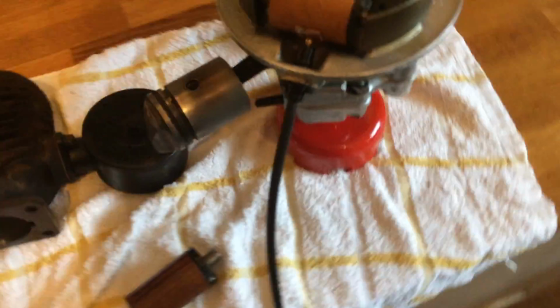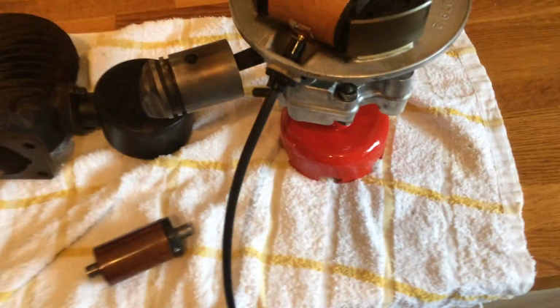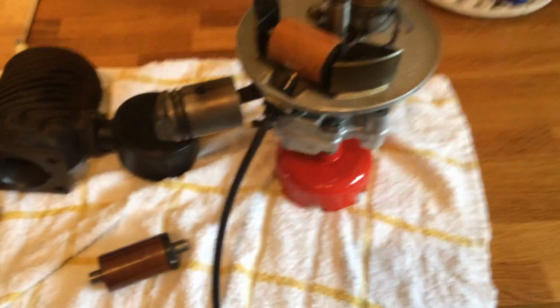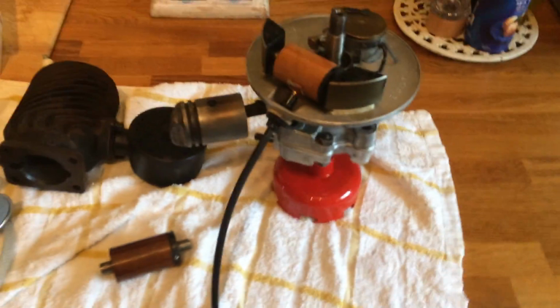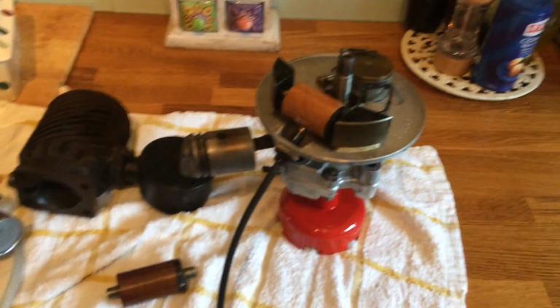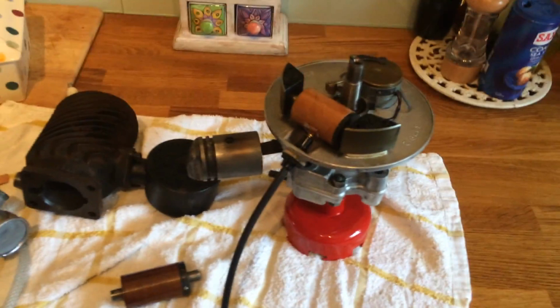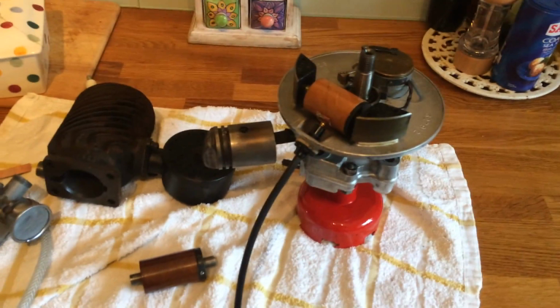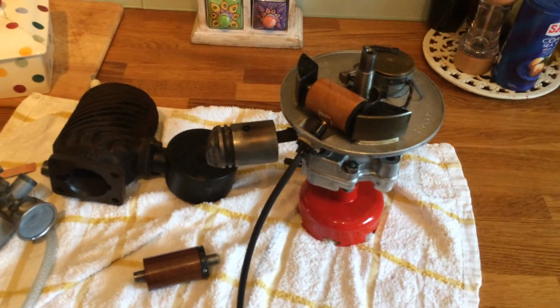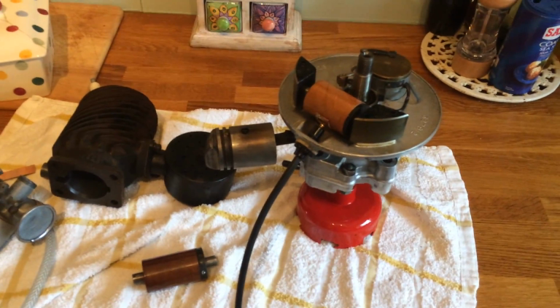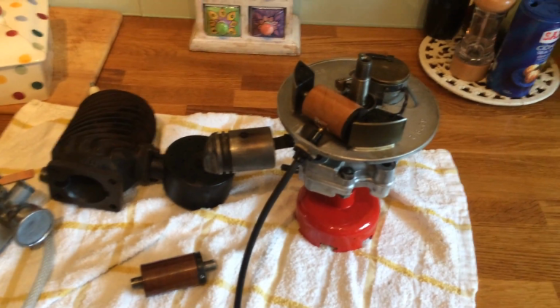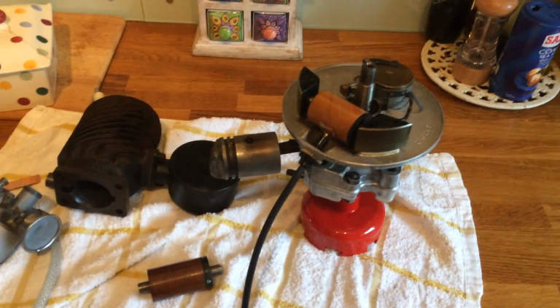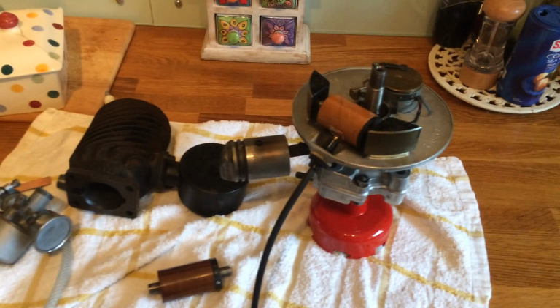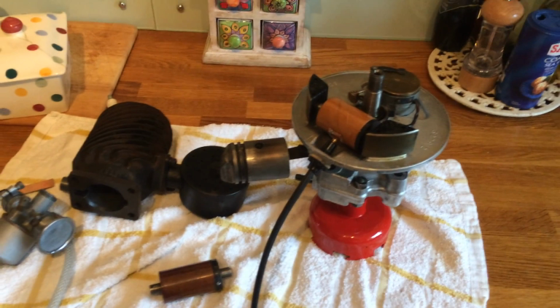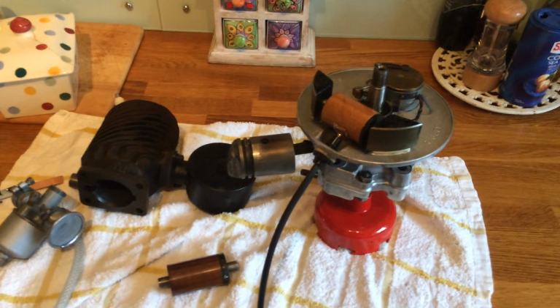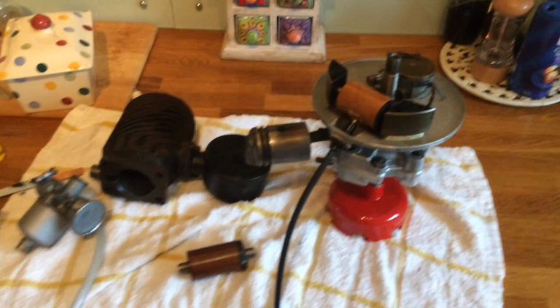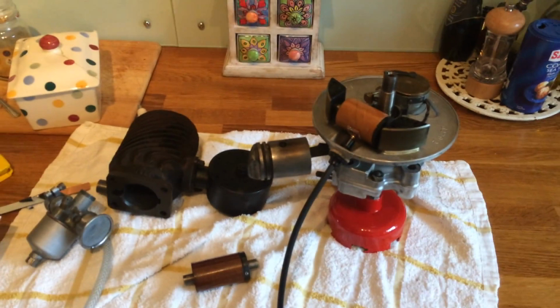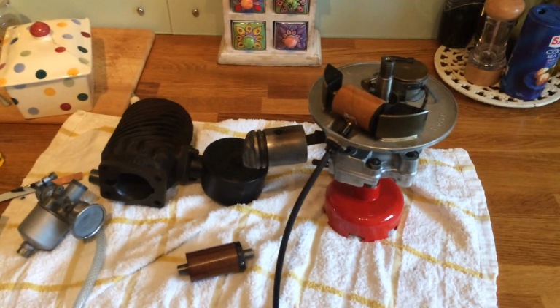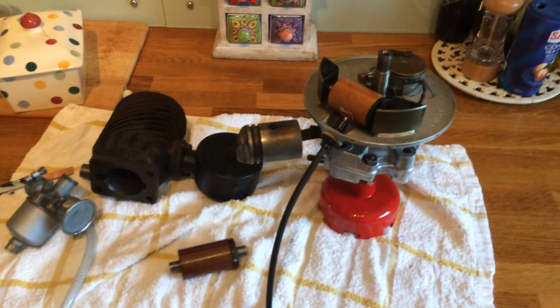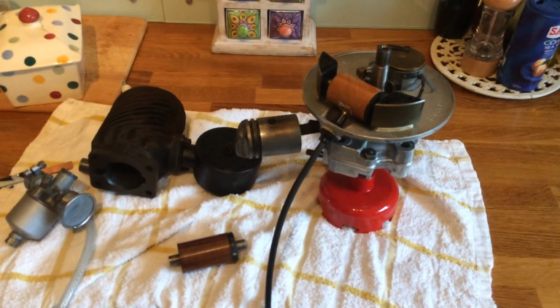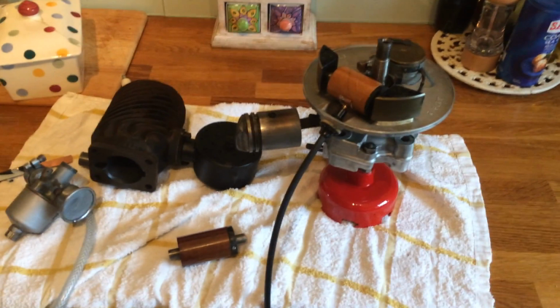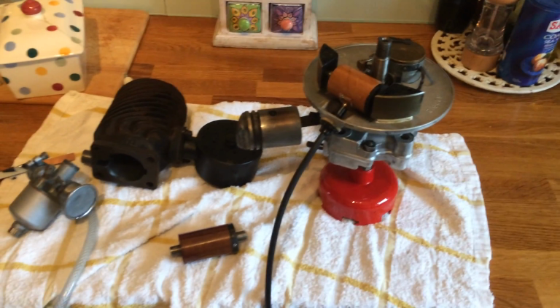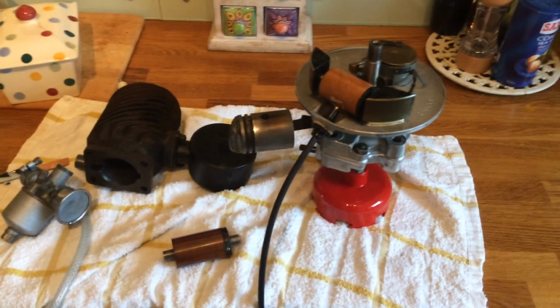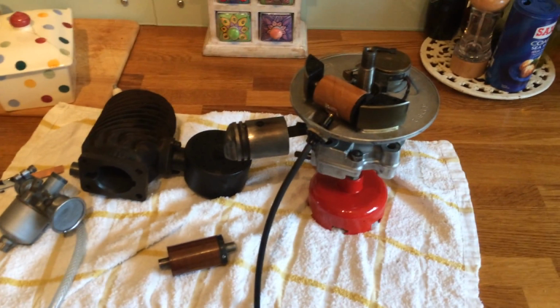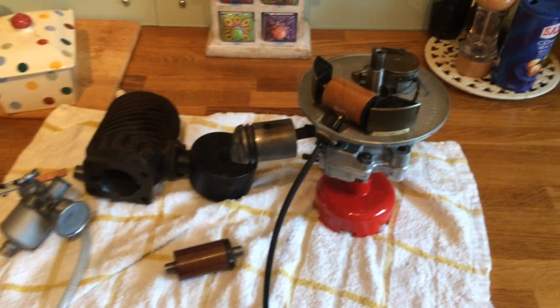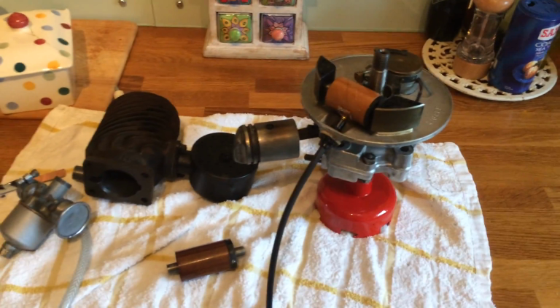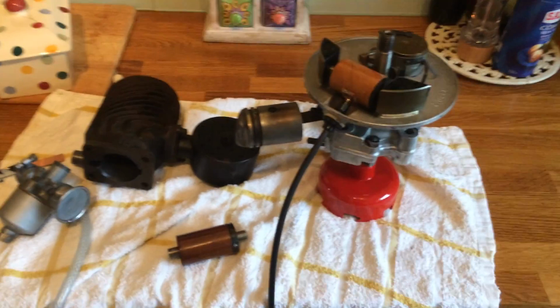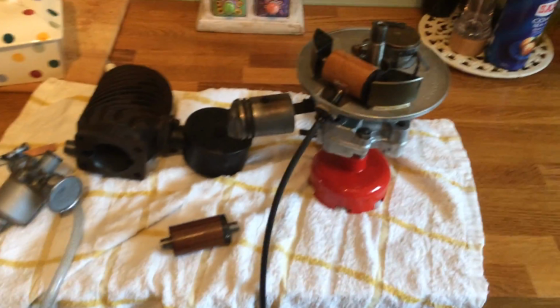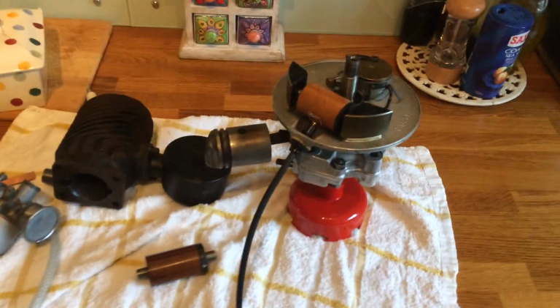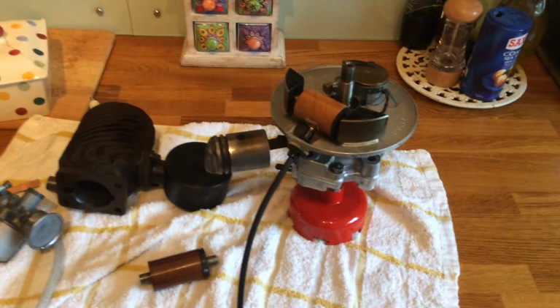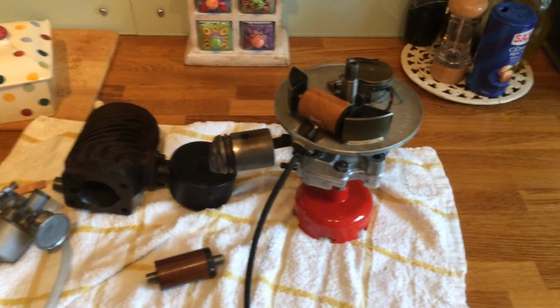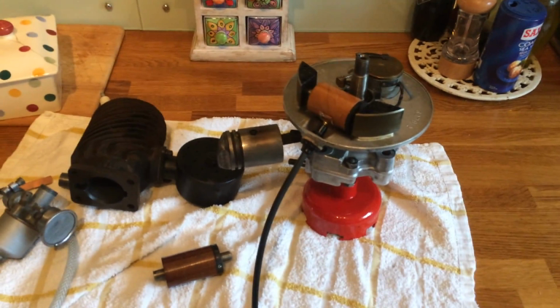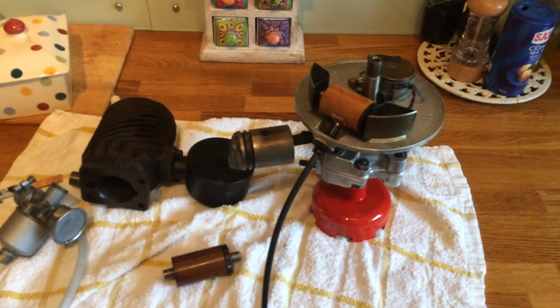My particular model here was off a 14-inch Atko and it dates from 1956-57.